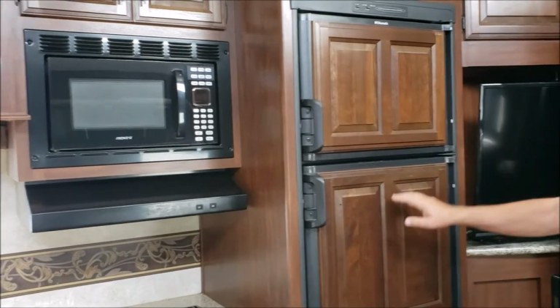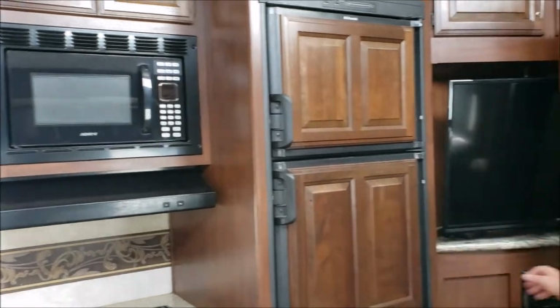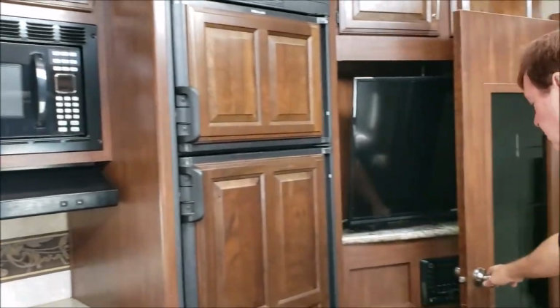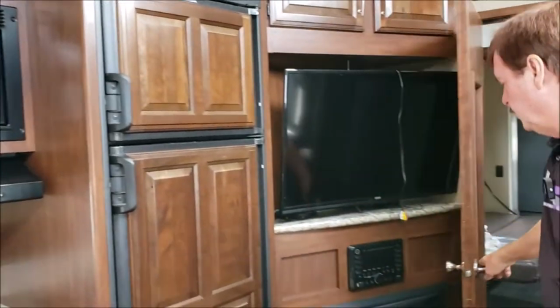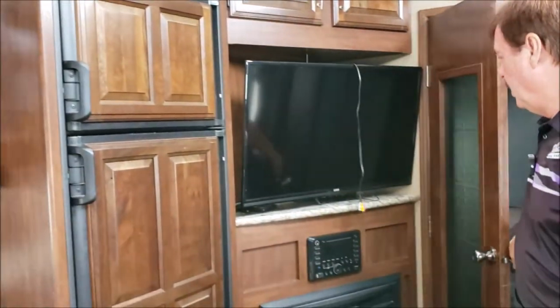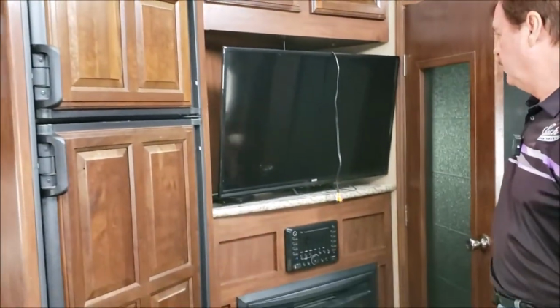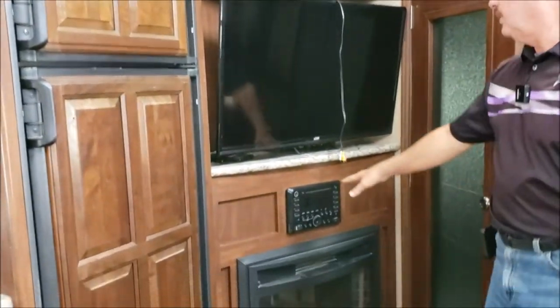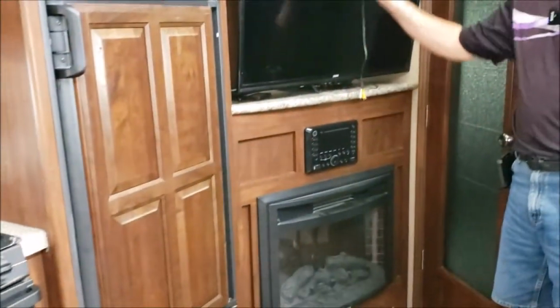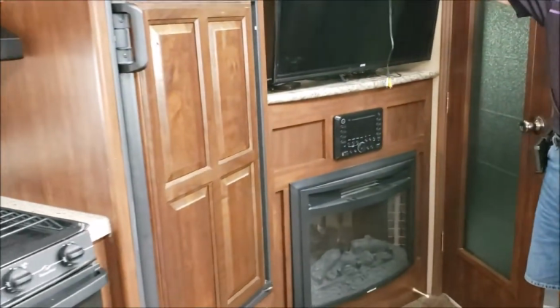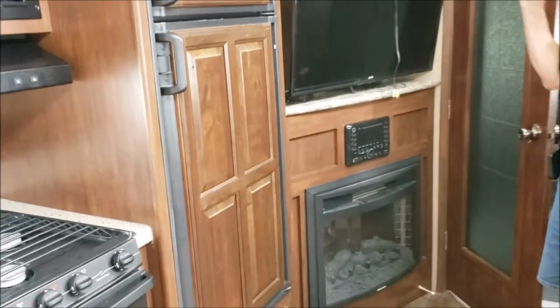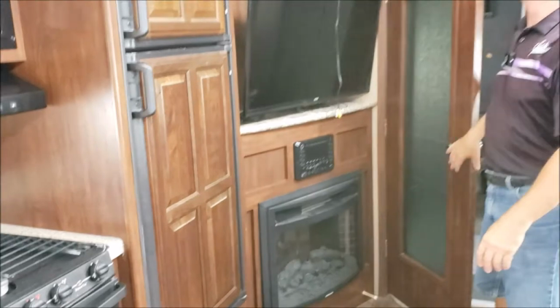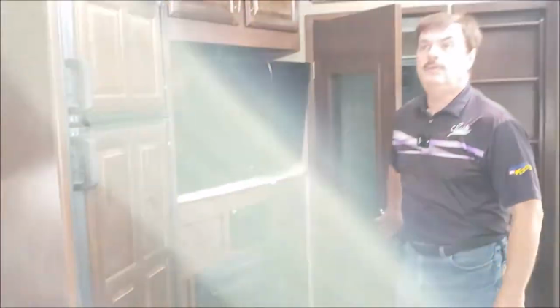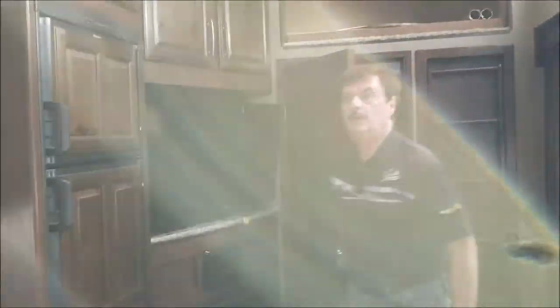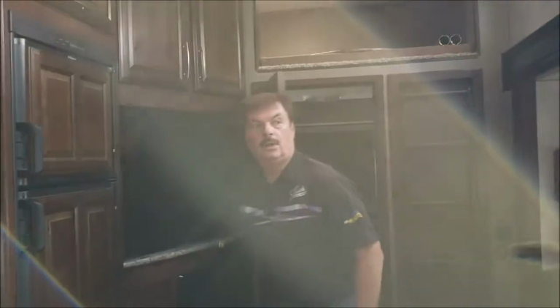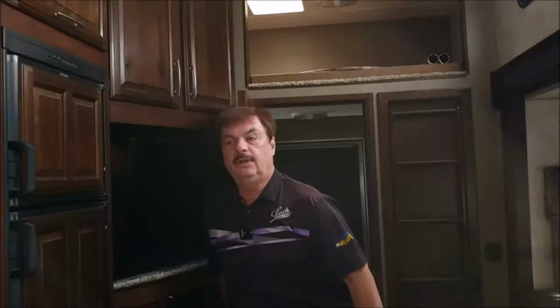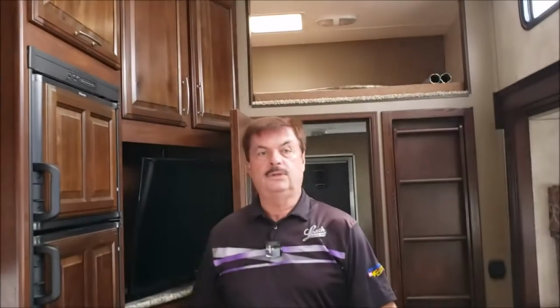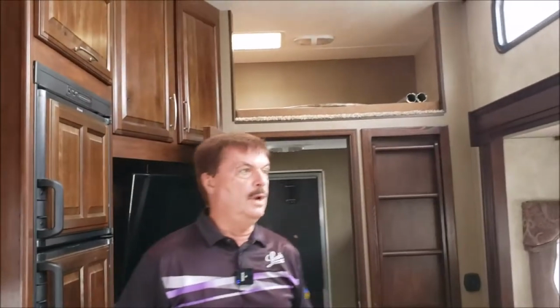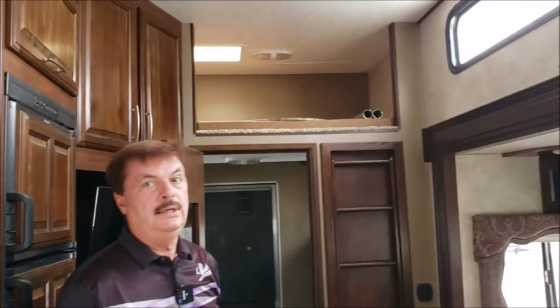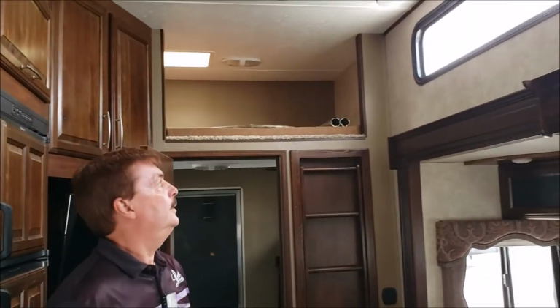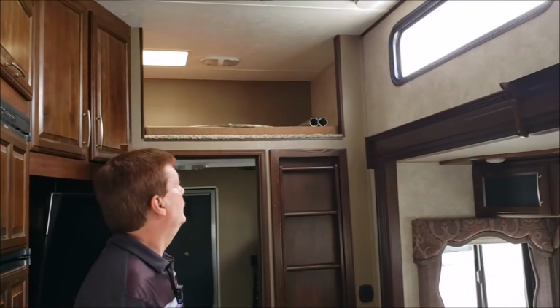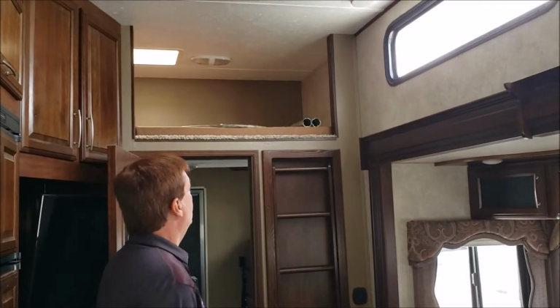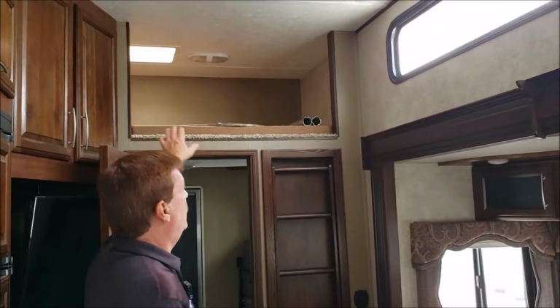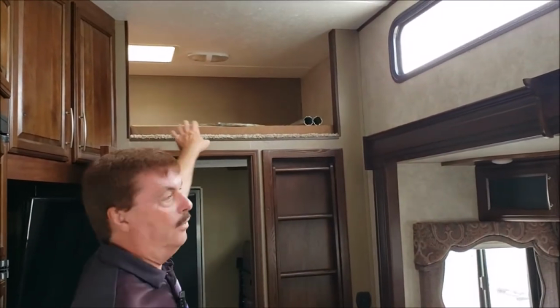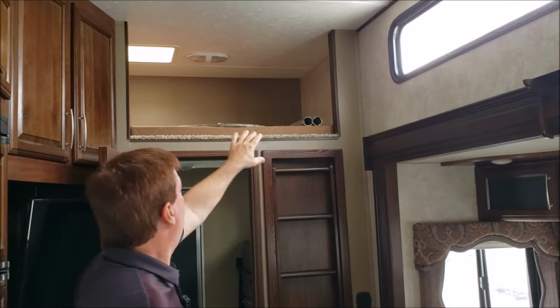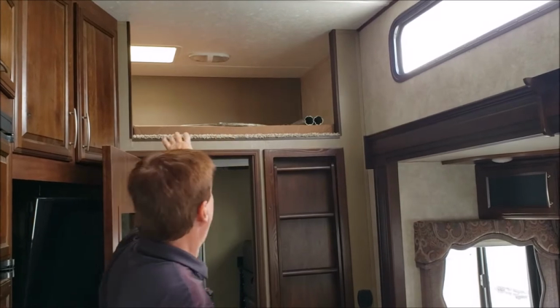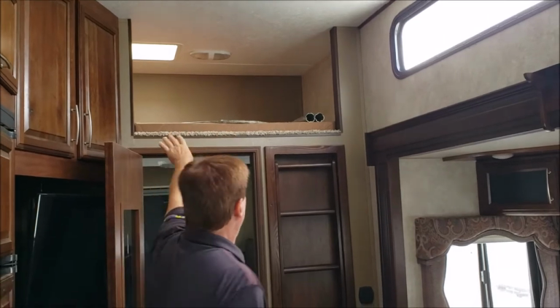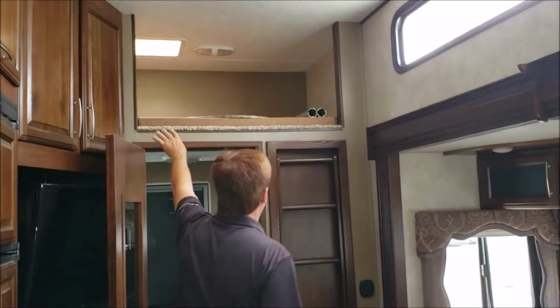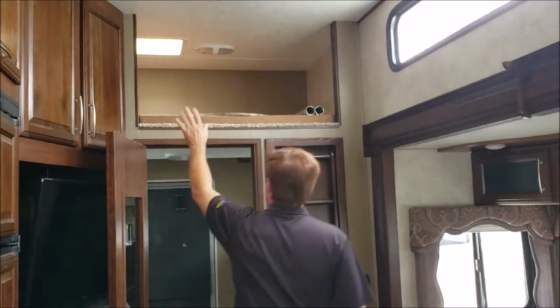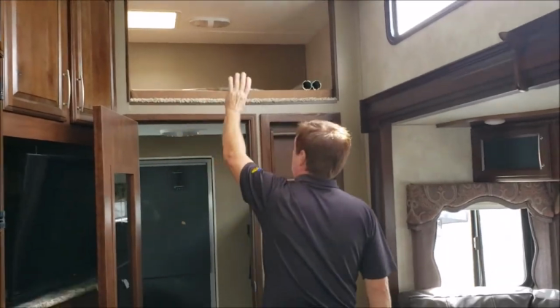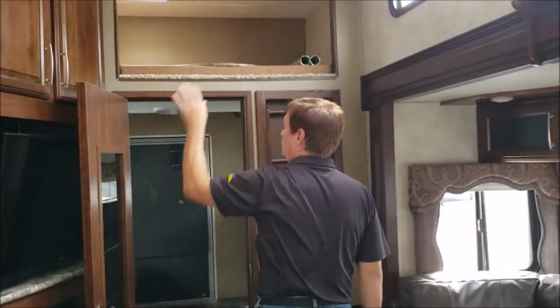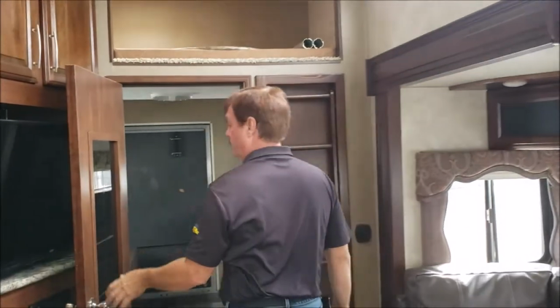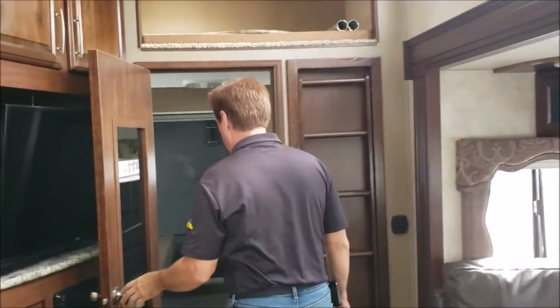Refrigerator, freezer, there's your fireplace, your sound system, your TV that swivels. I believe this is a 2 AC unit. And then you do have the overhead bunk here — if you don't need it, it's a good place for your totes.